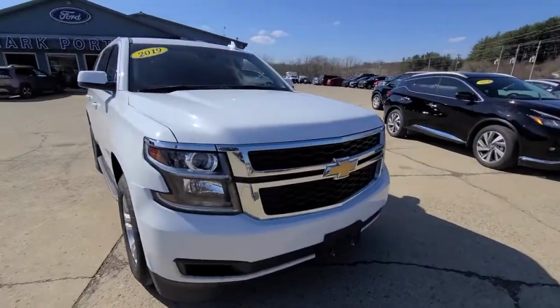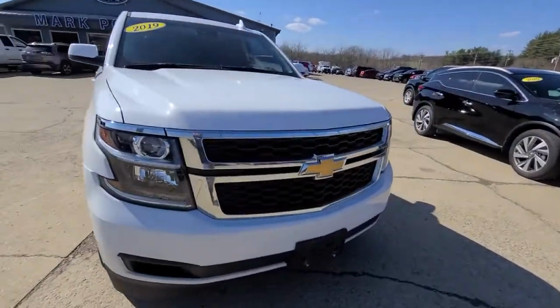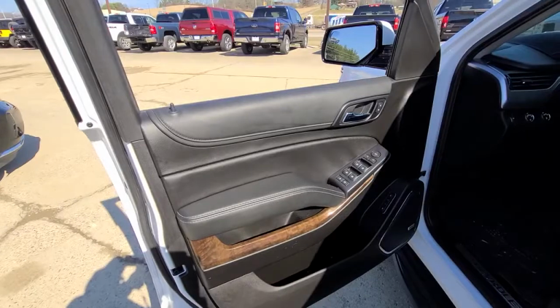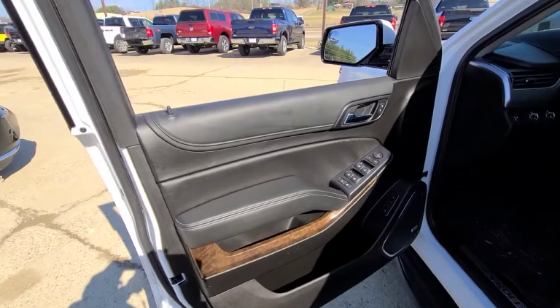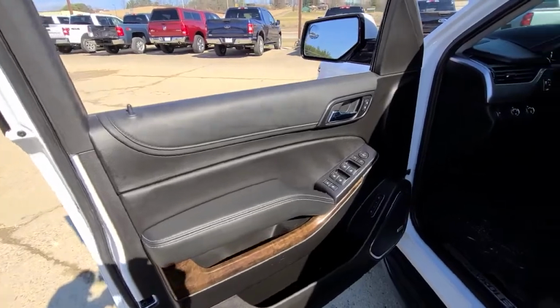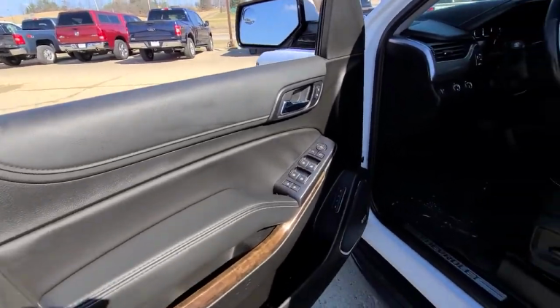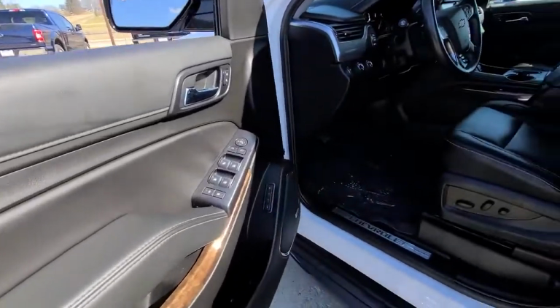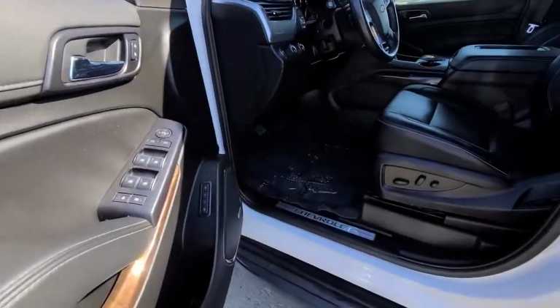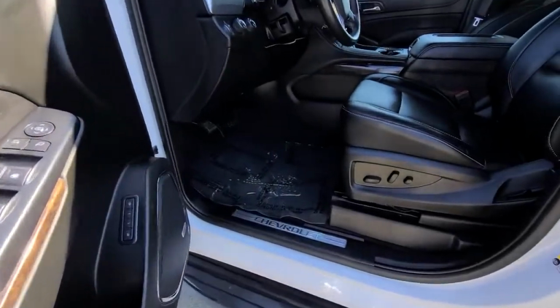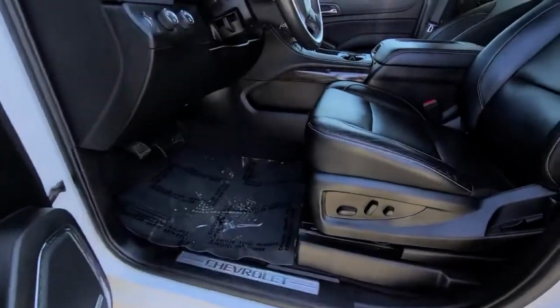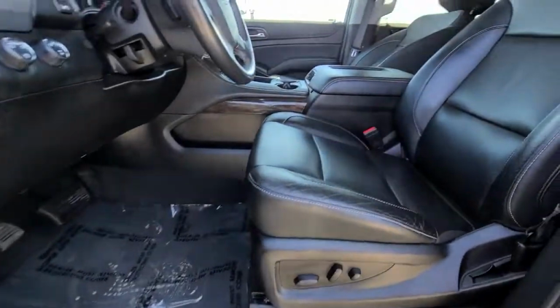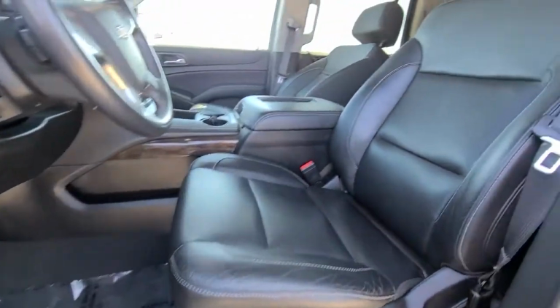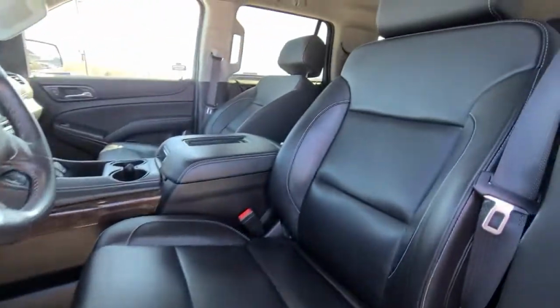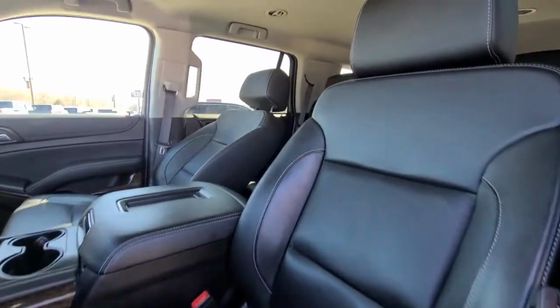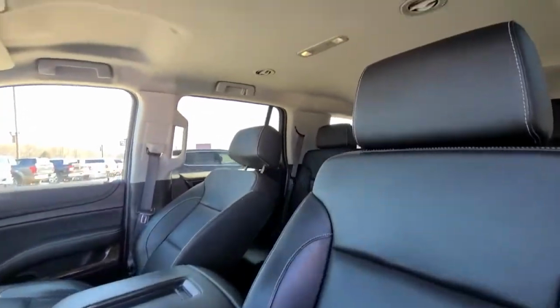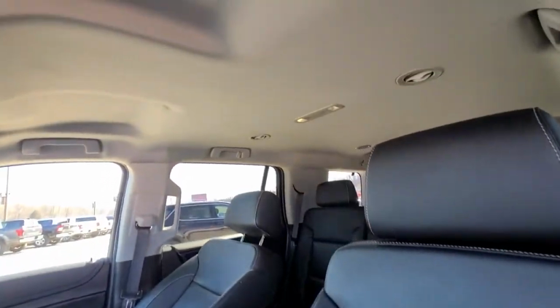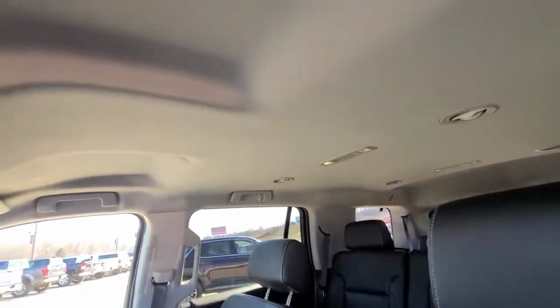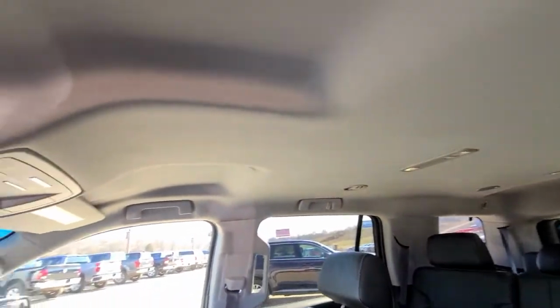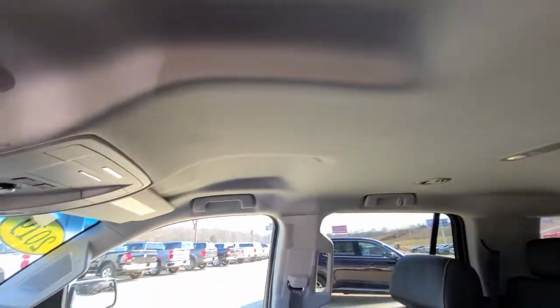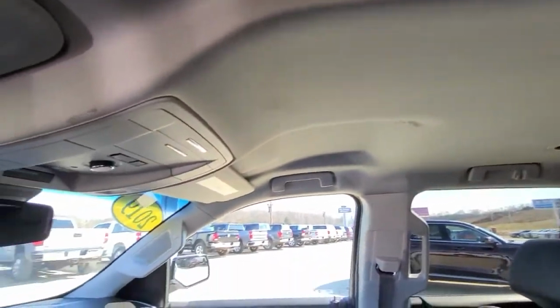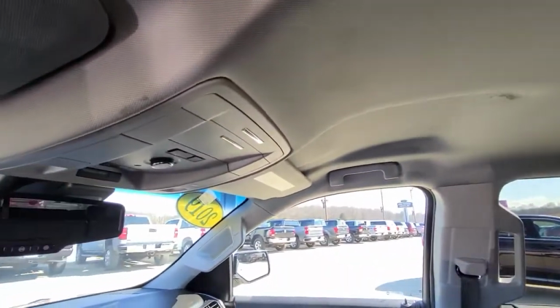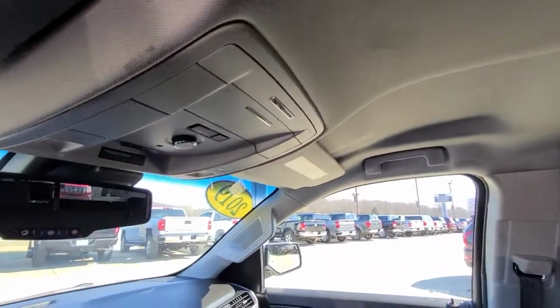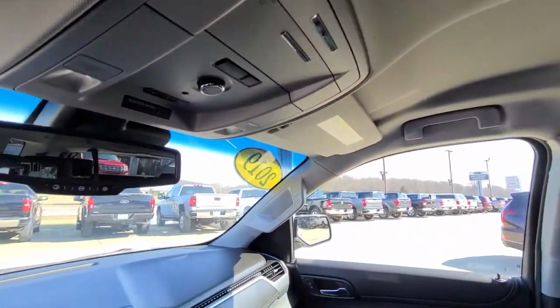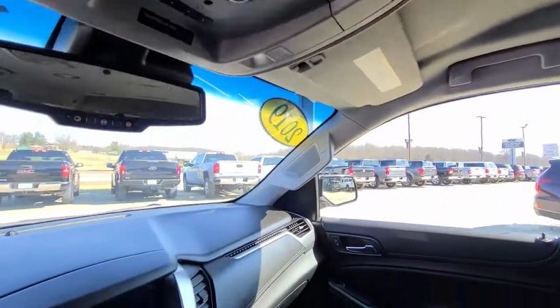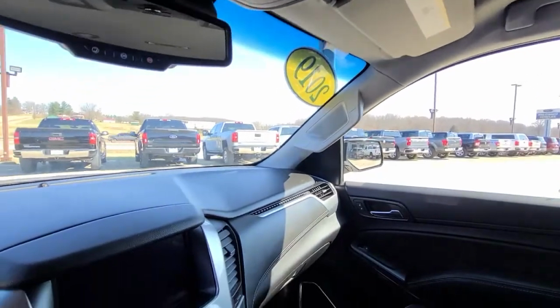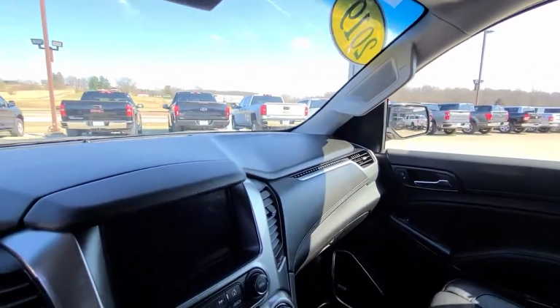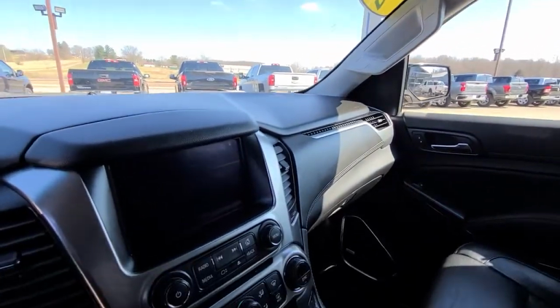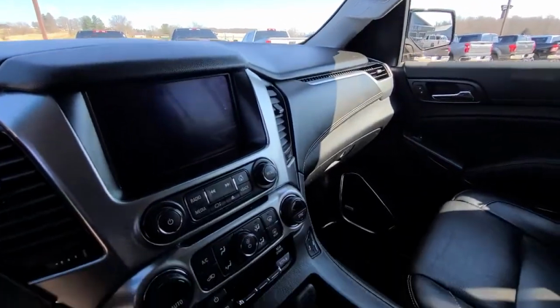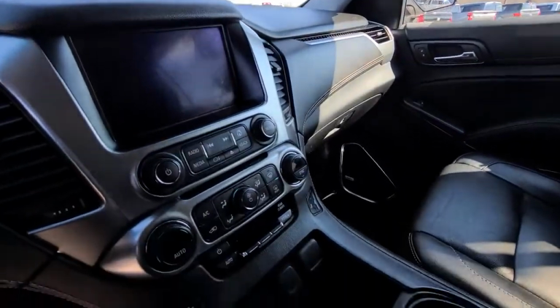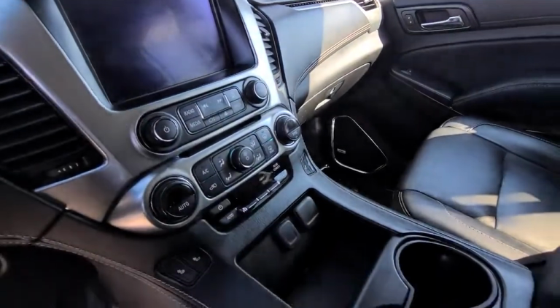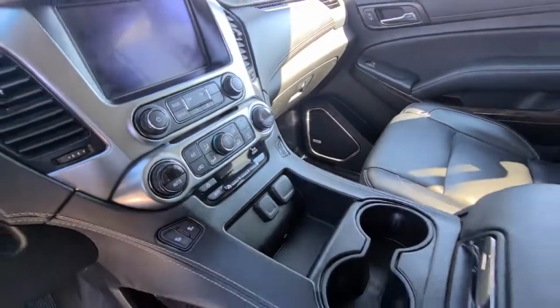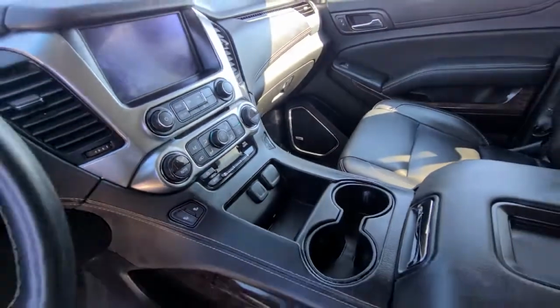These are just some of the great options this vehicle comes with: navigation system, keyless entry, power lift gate, 4x4, electronic stability control, third row seat, aluminum wheels, seat memory, trip computer, power windows.